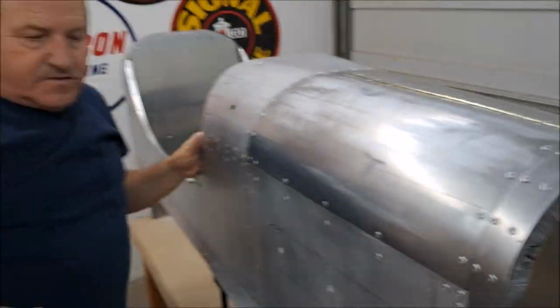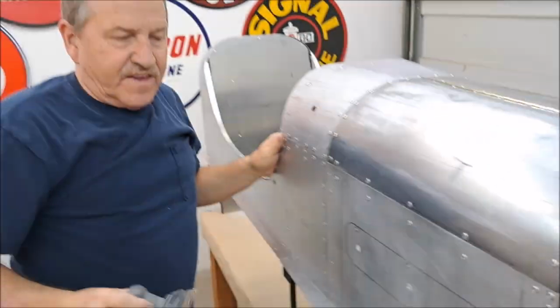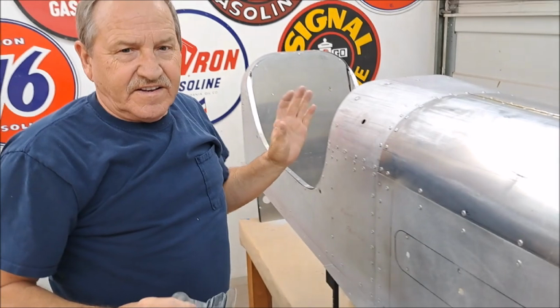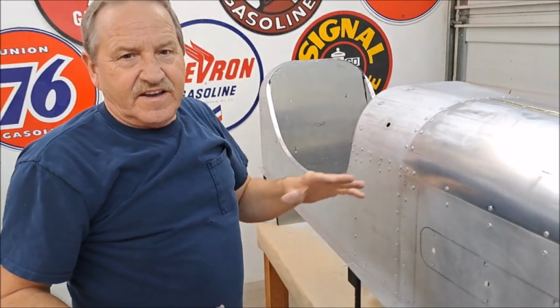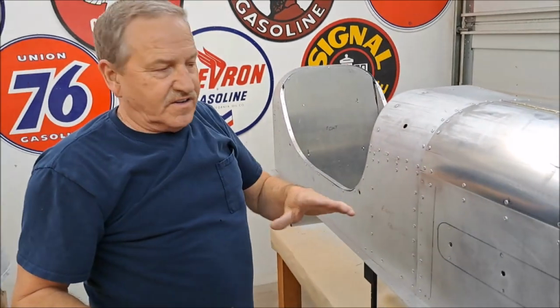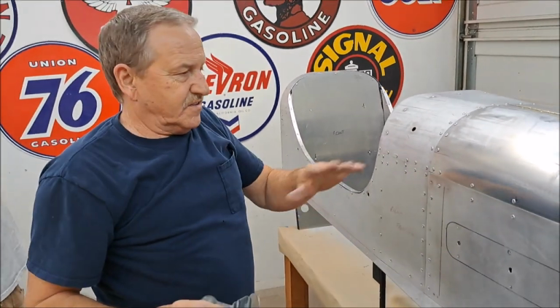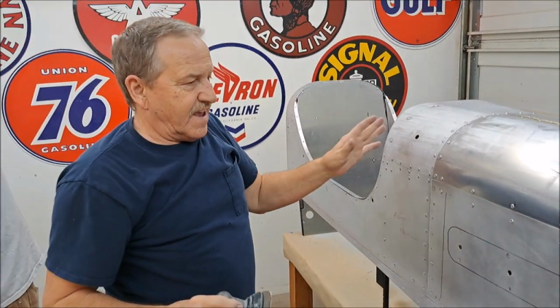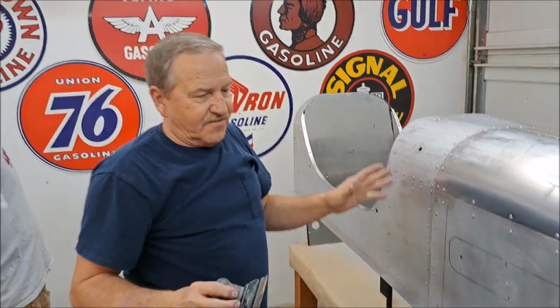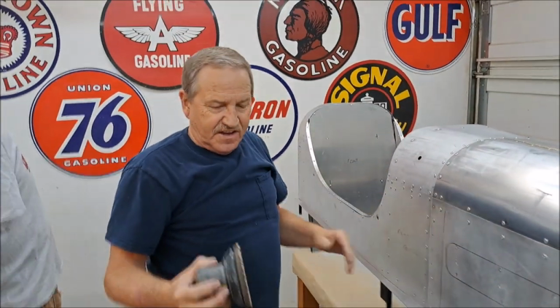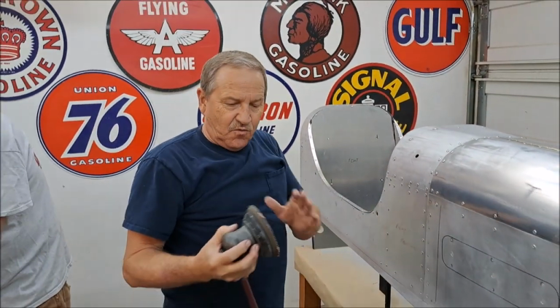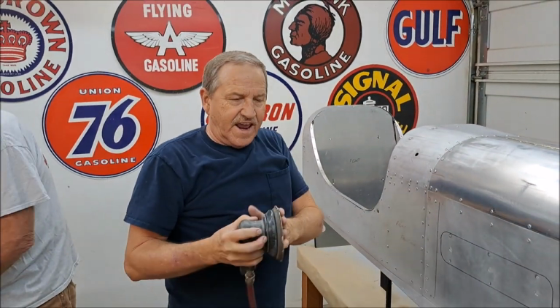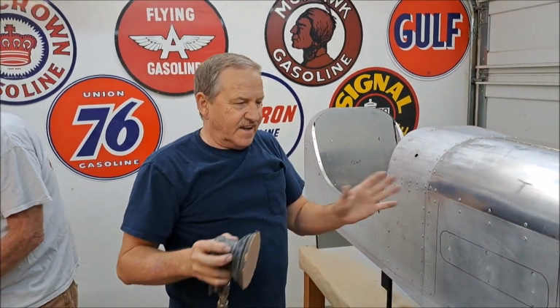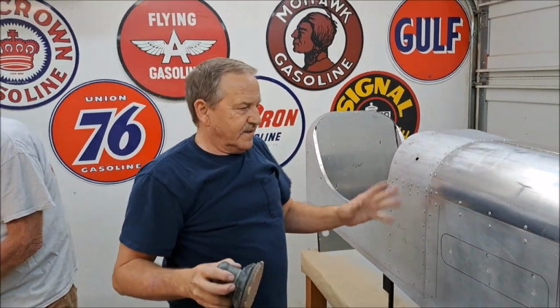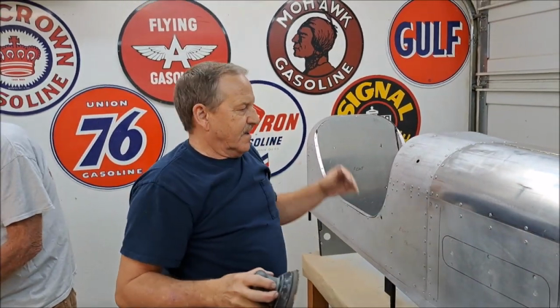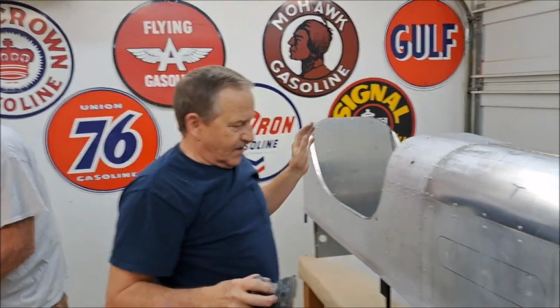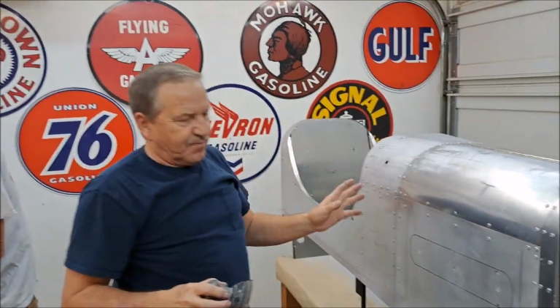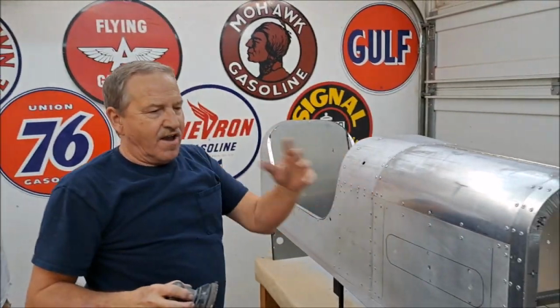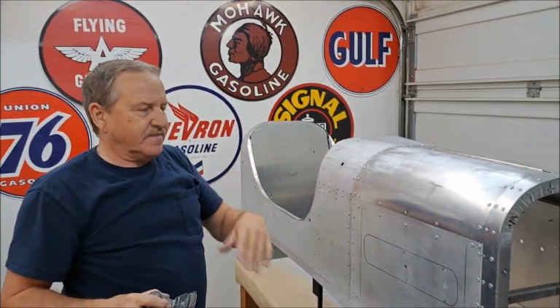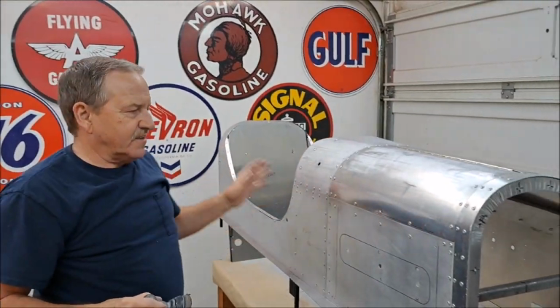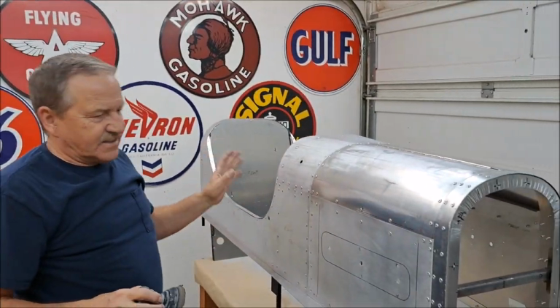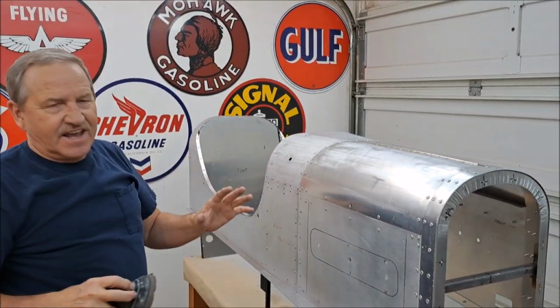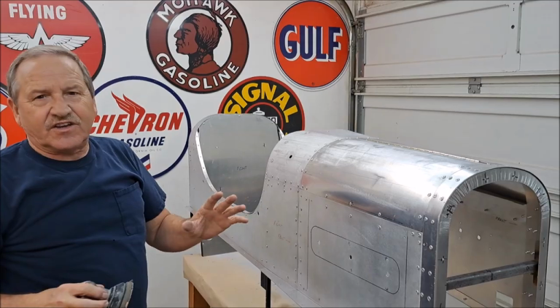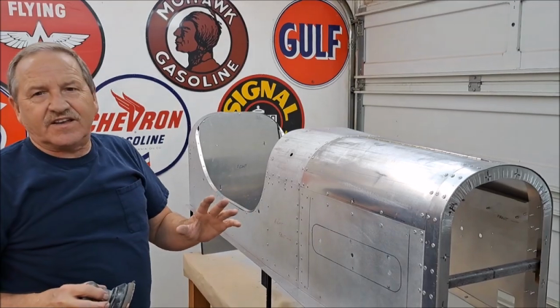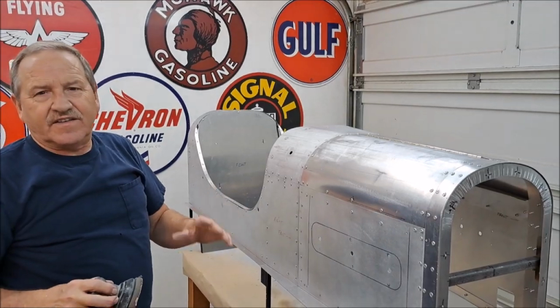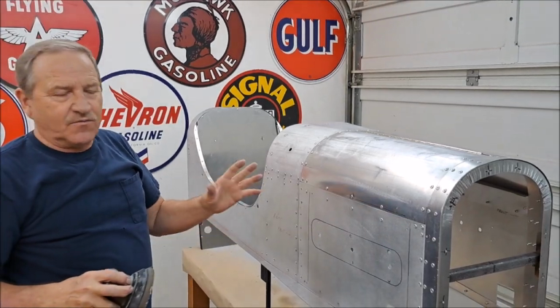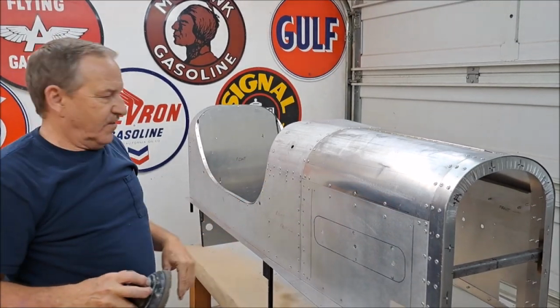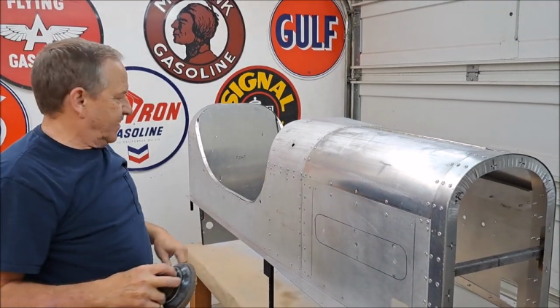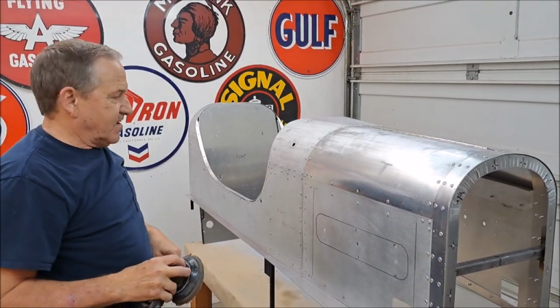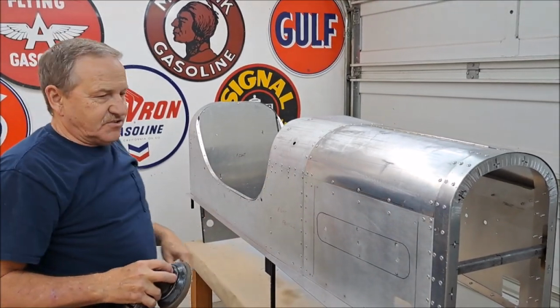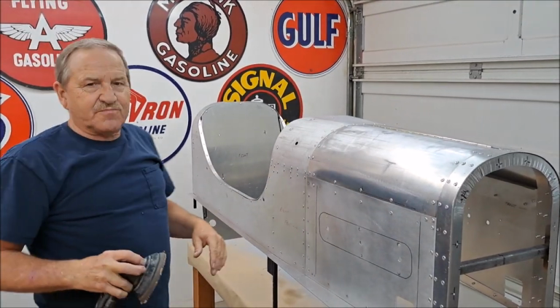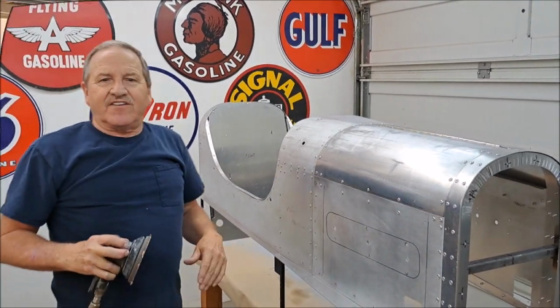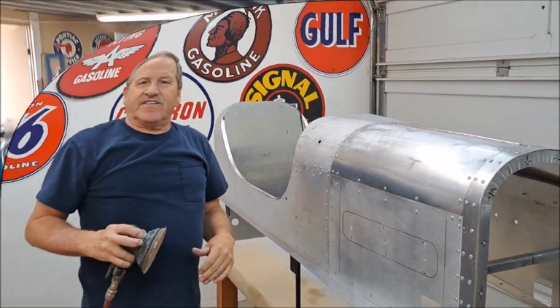The idea here is to sand everything to 180, and then we'll prime it, and we'll get it sanded again, and then we'll shoot some paint on it.